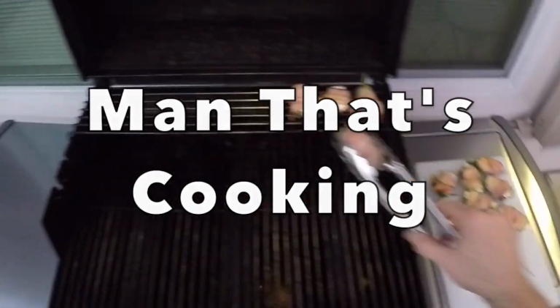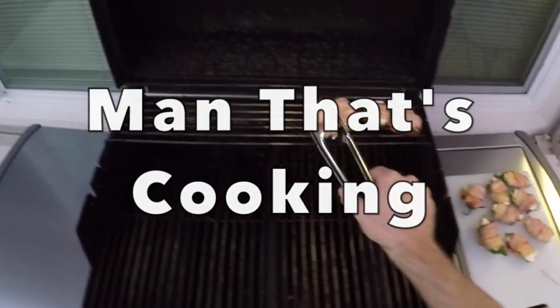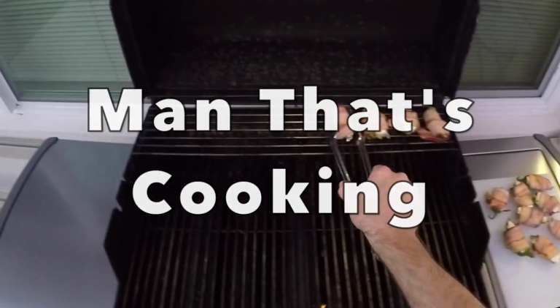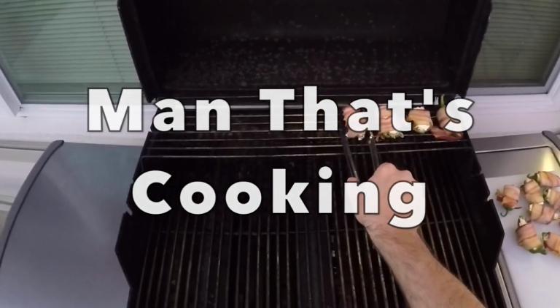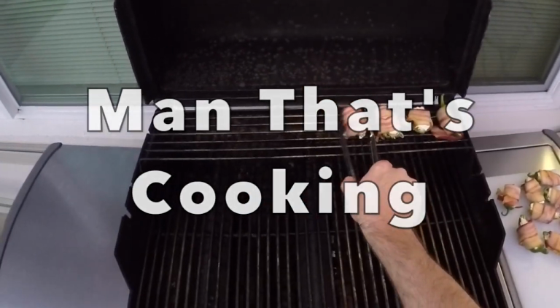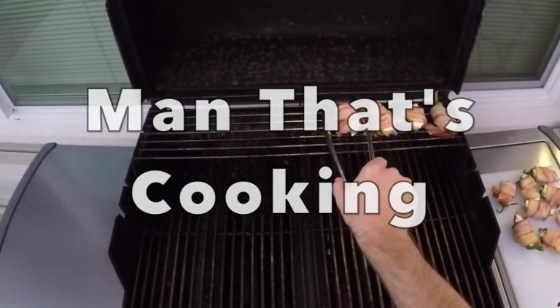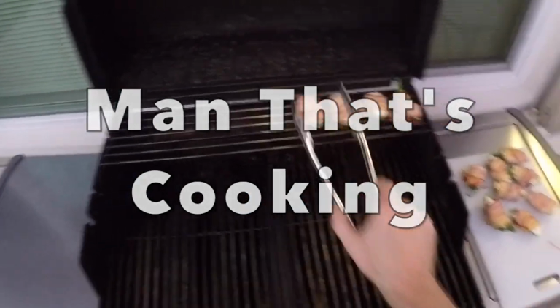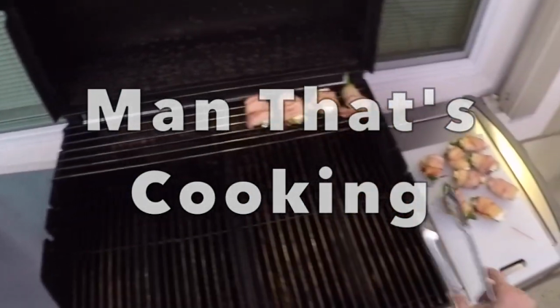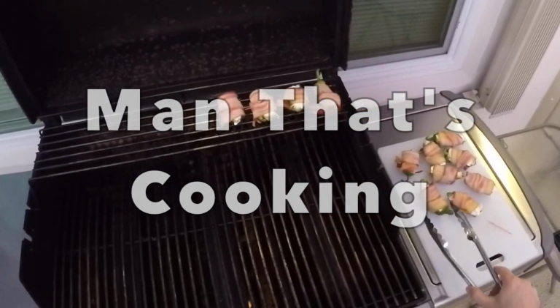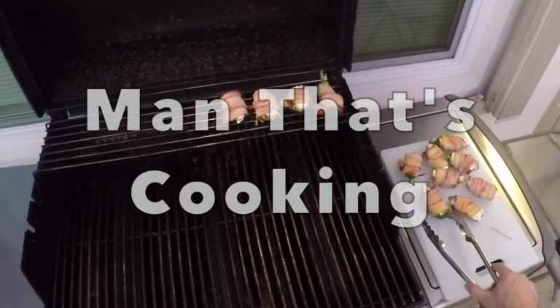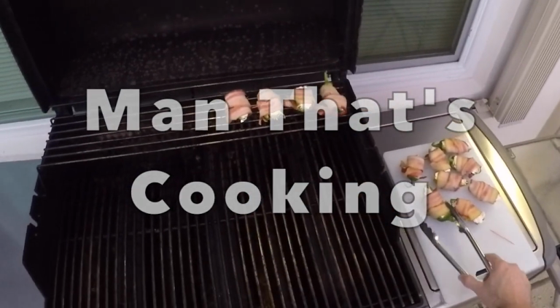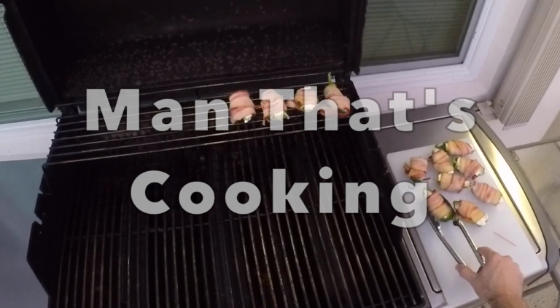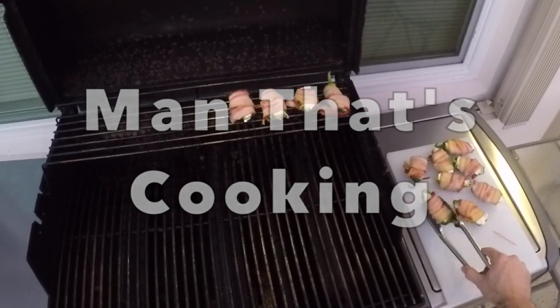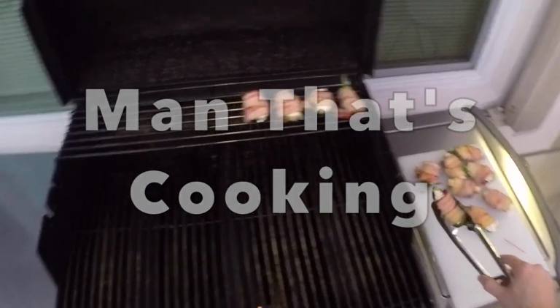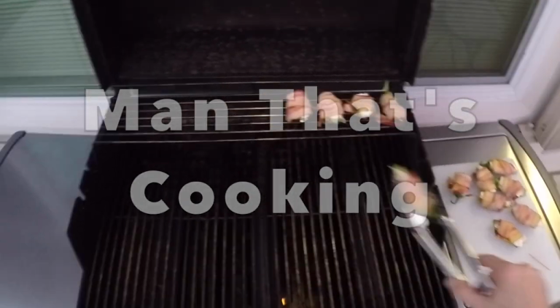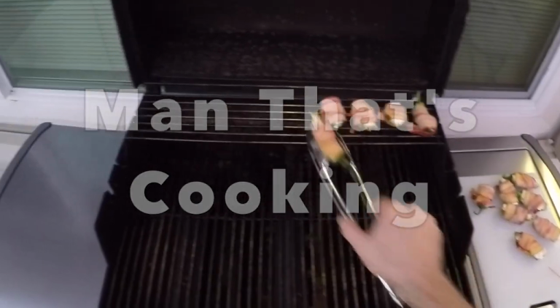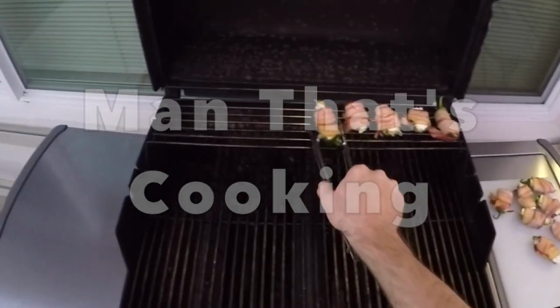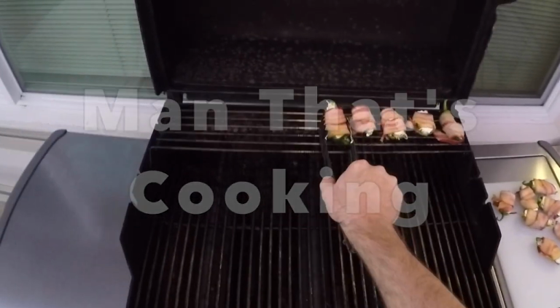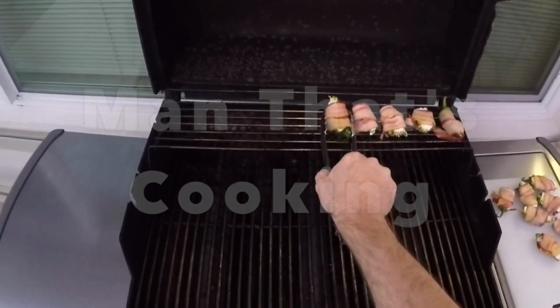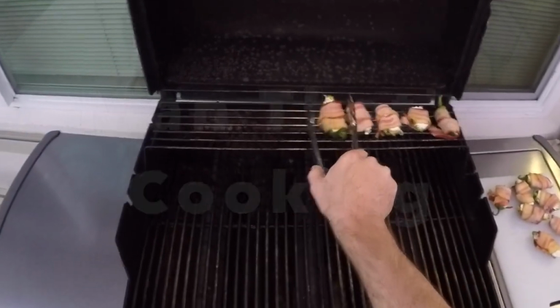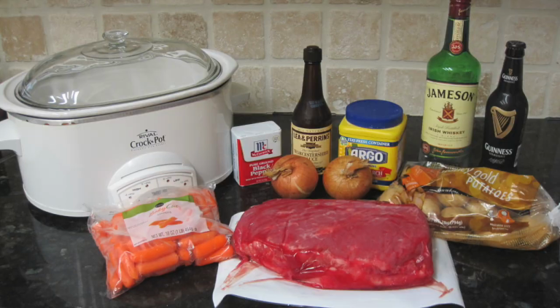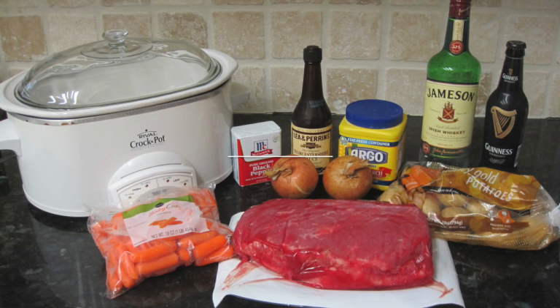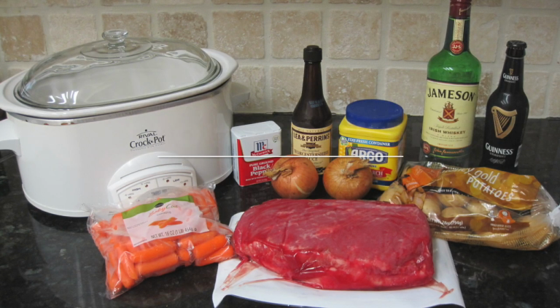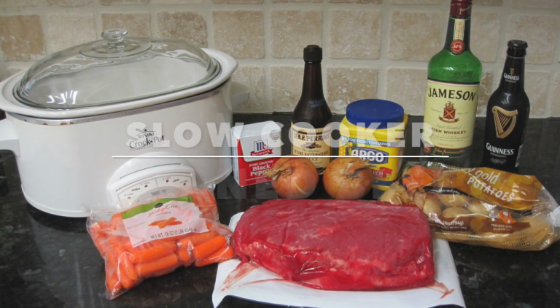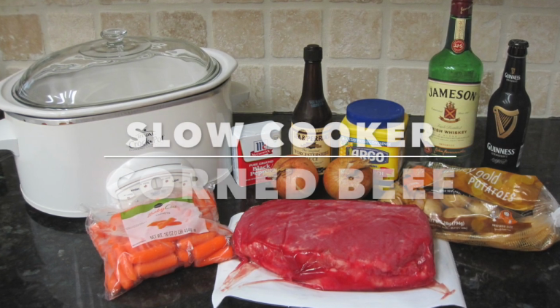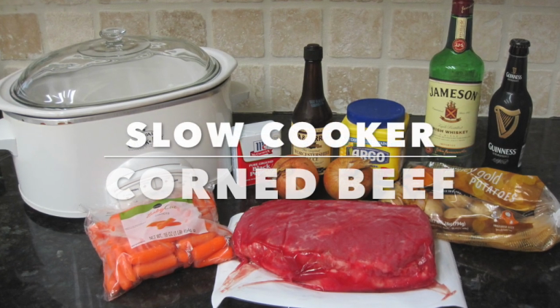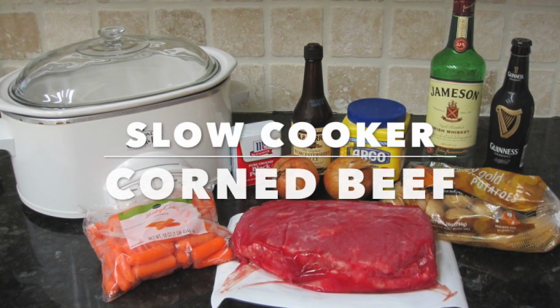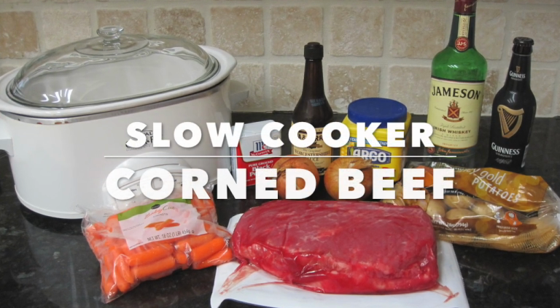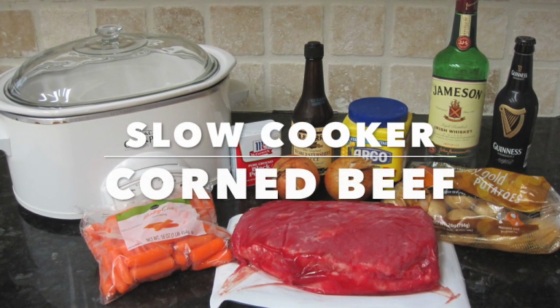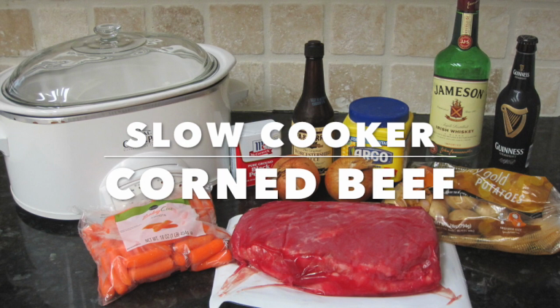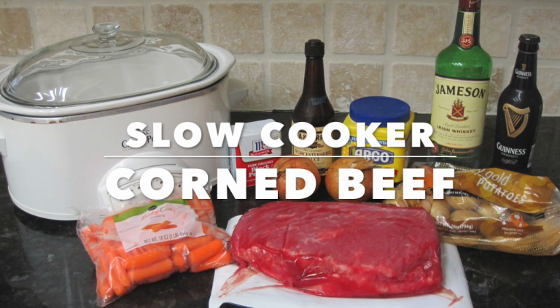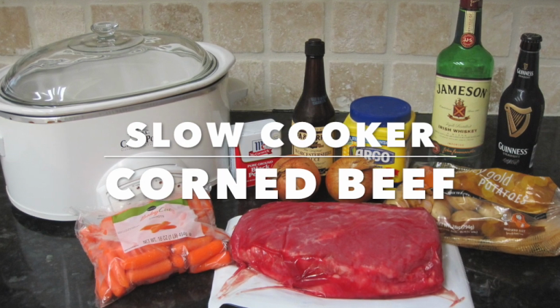Welcome to Man That's Cooking. Today we're going to be making slow cooker corned beef.